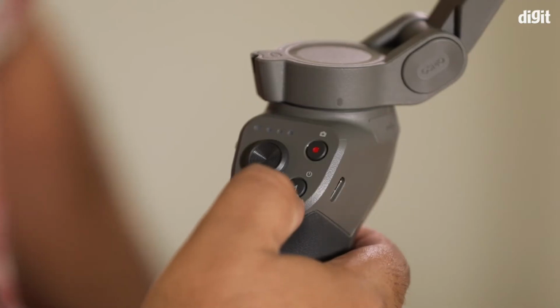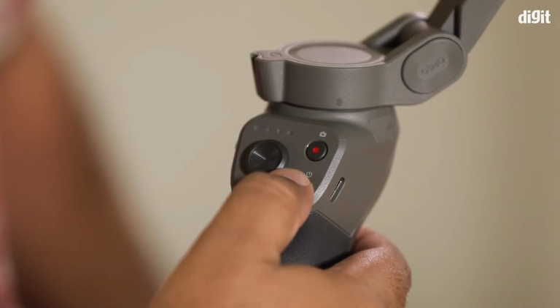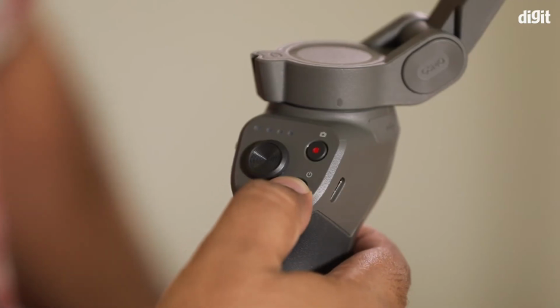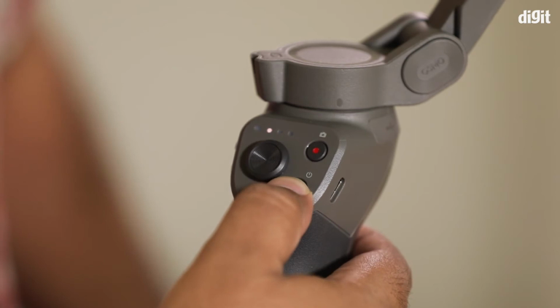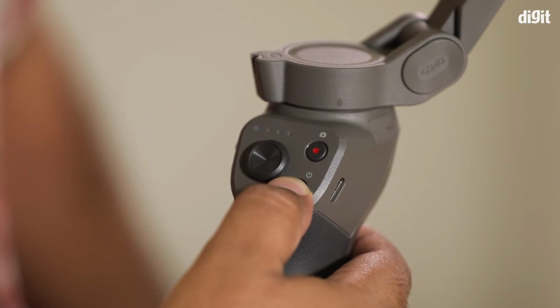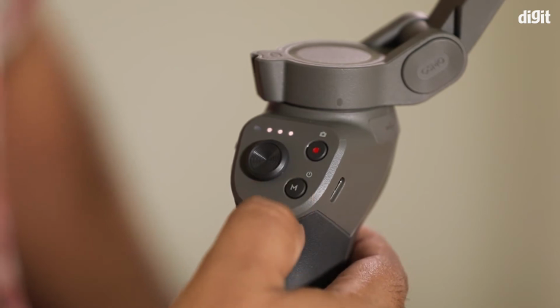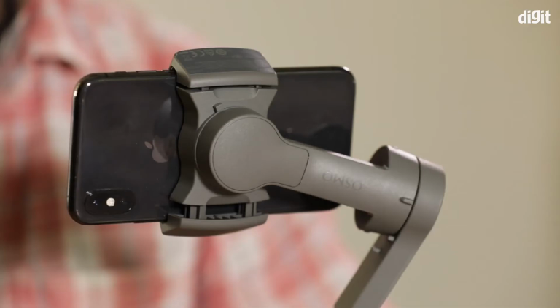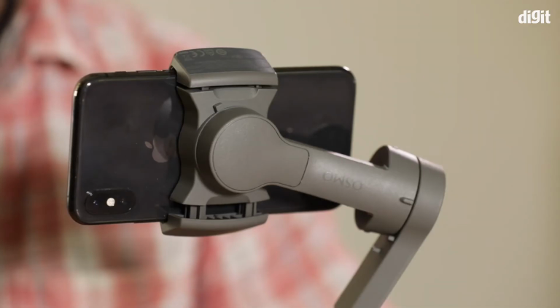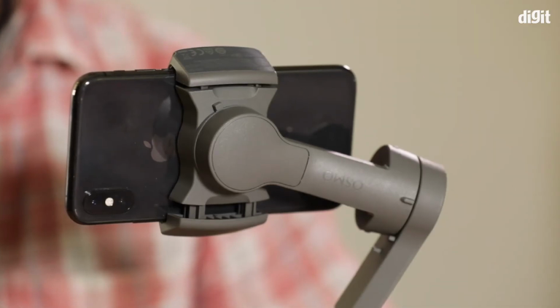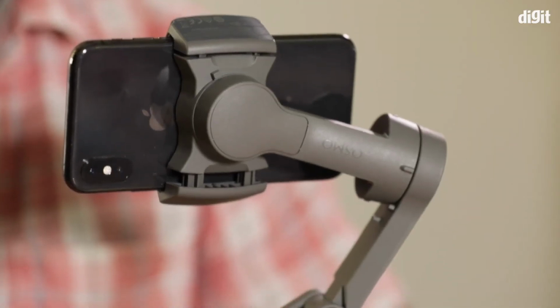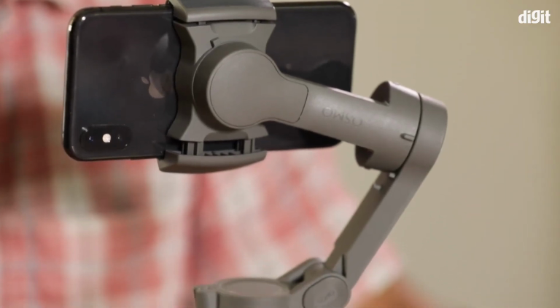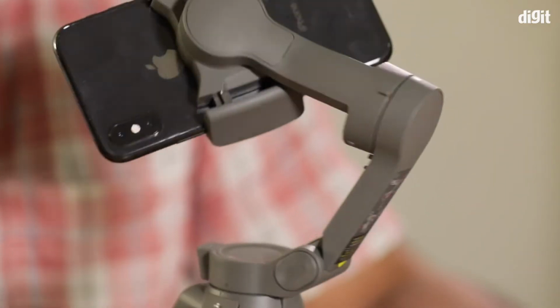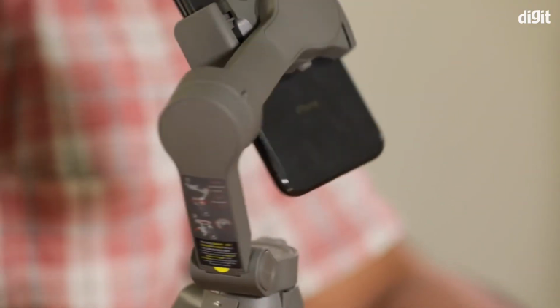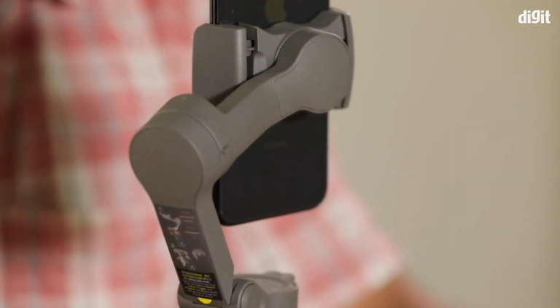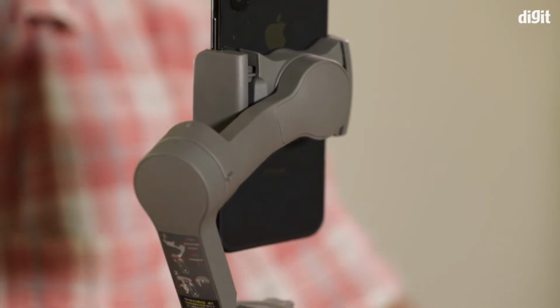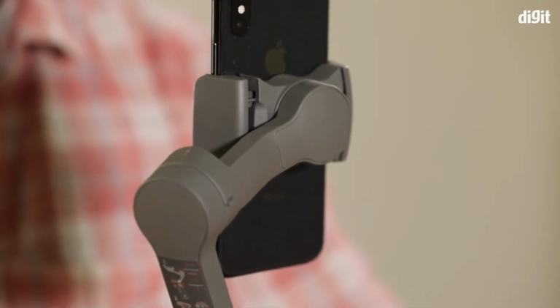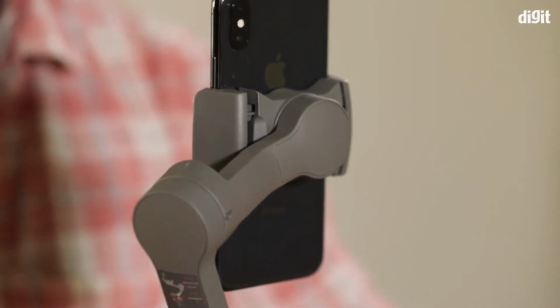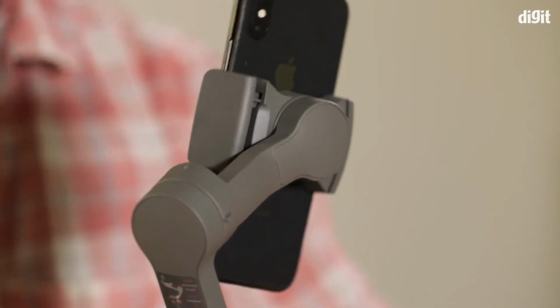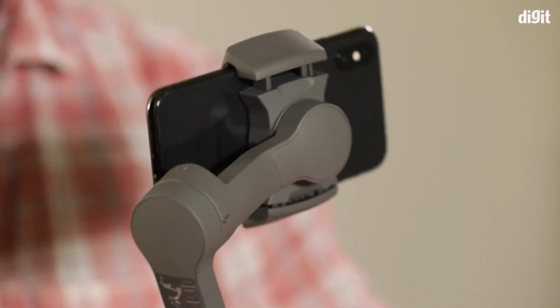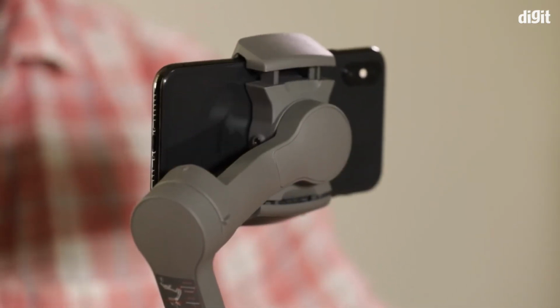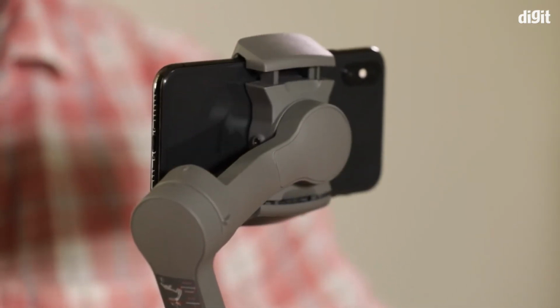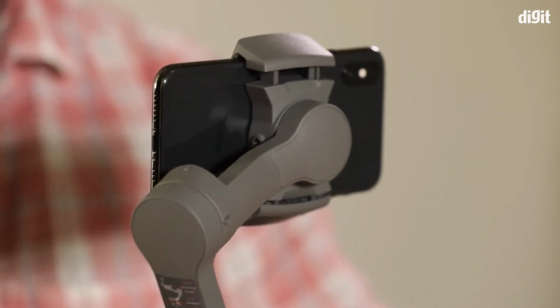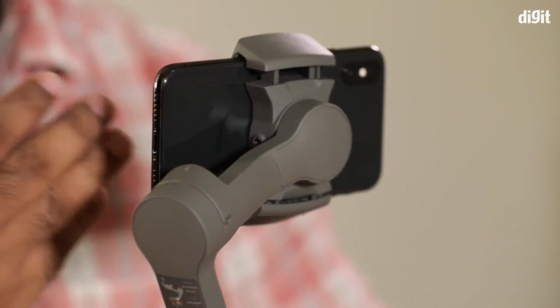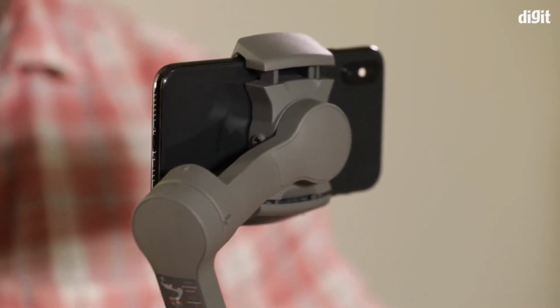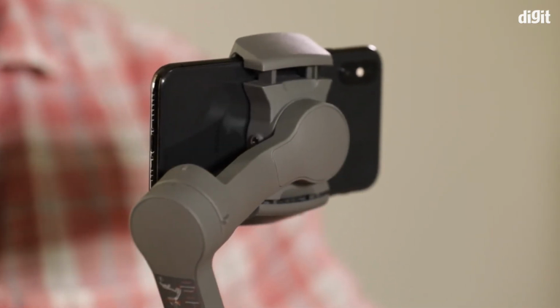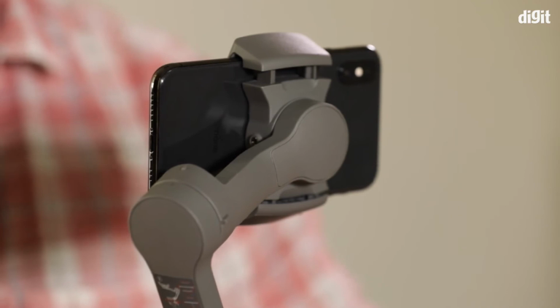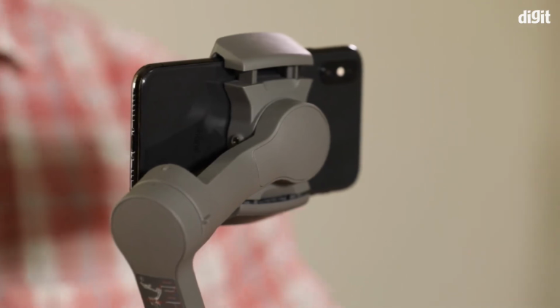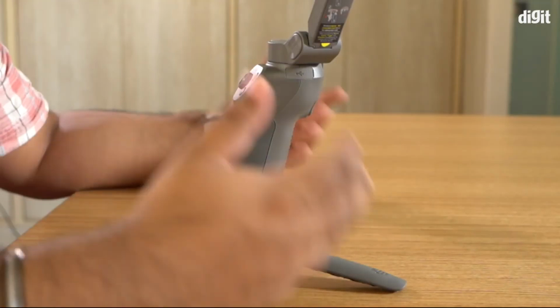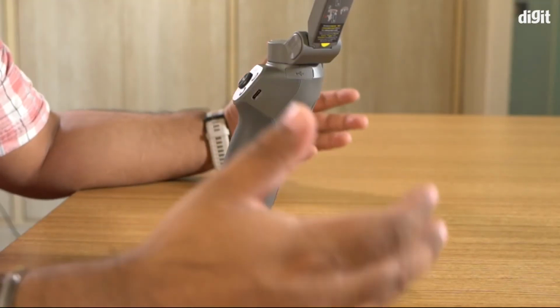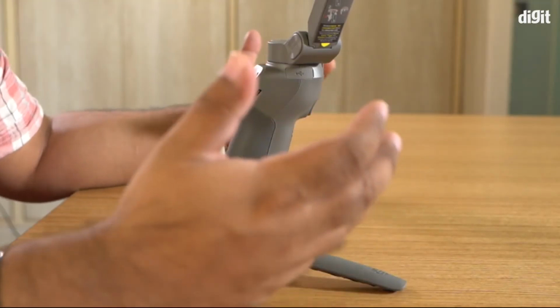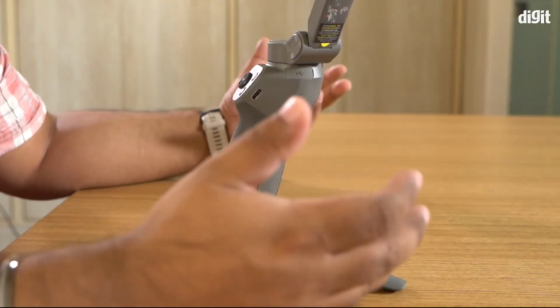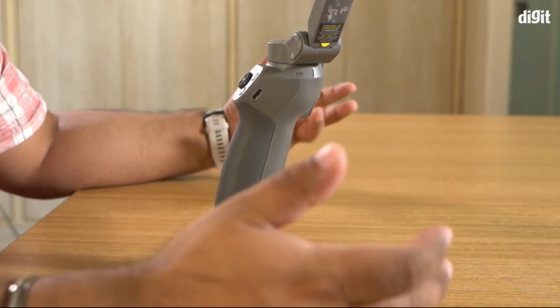Now when you turn on the gimbal, you can go into your horizontal condition. The reason we balance the gimbal is simple.